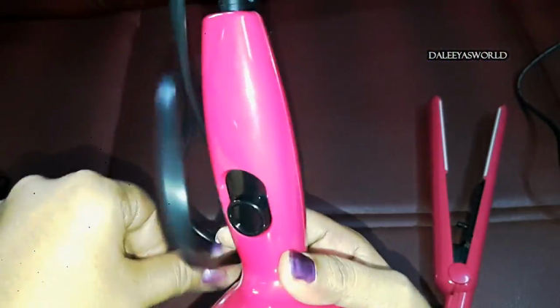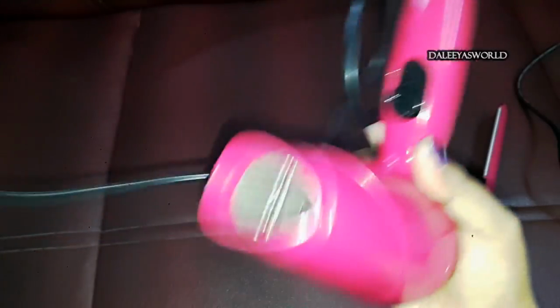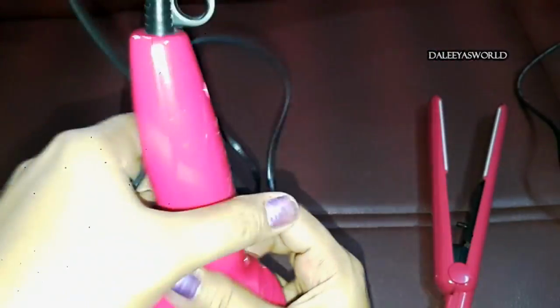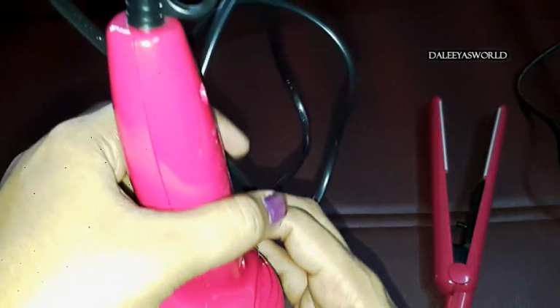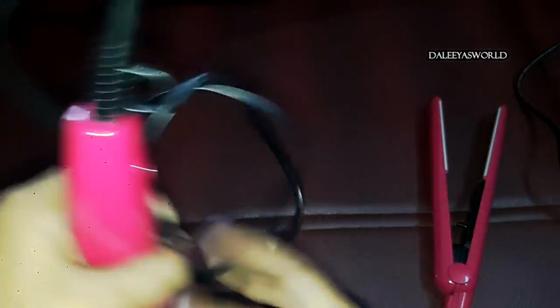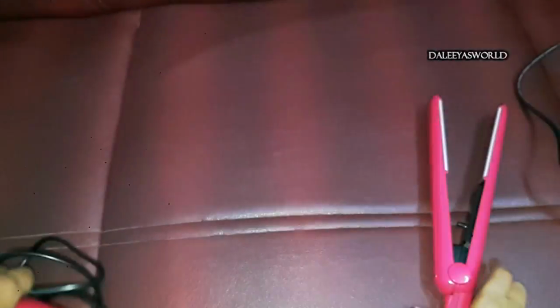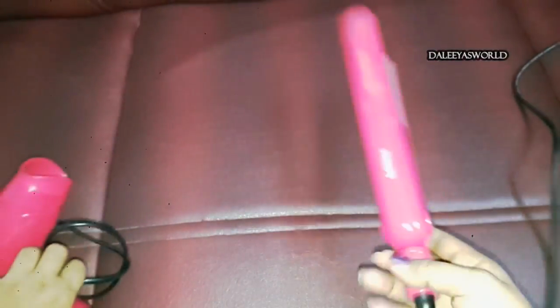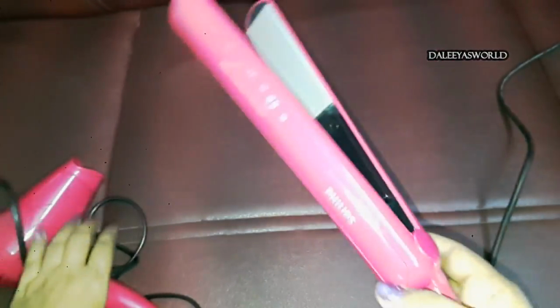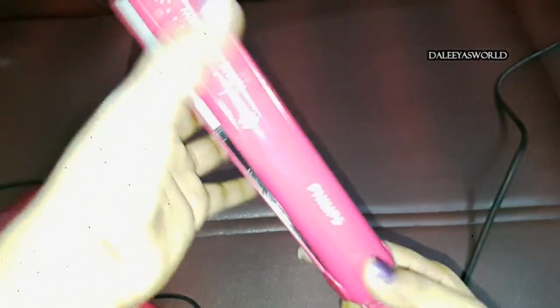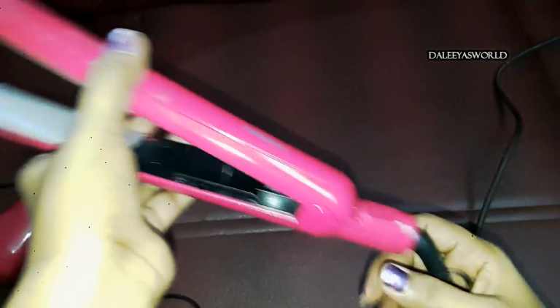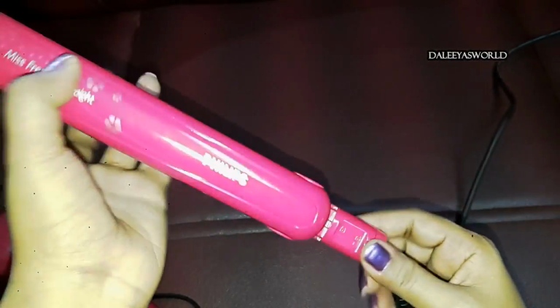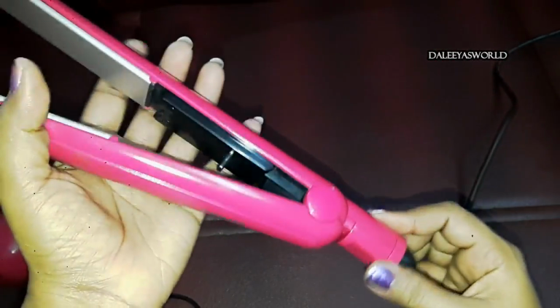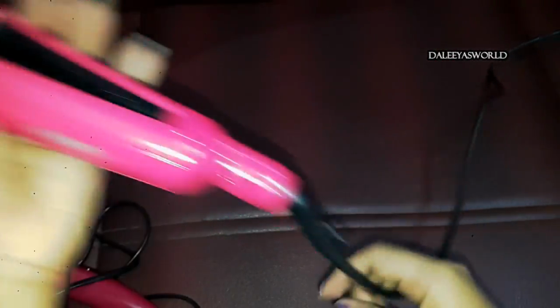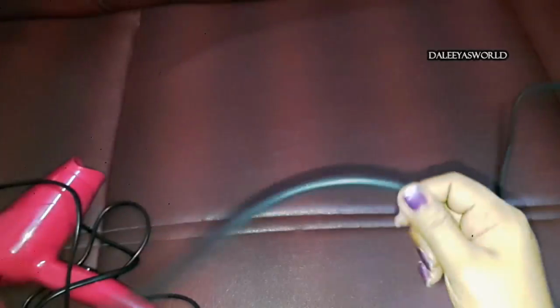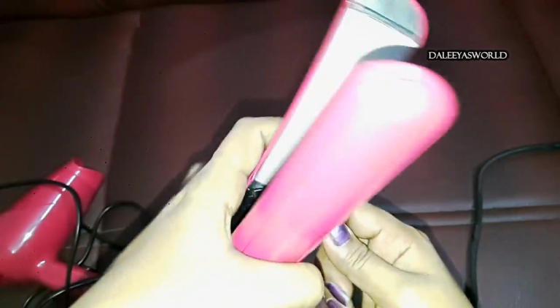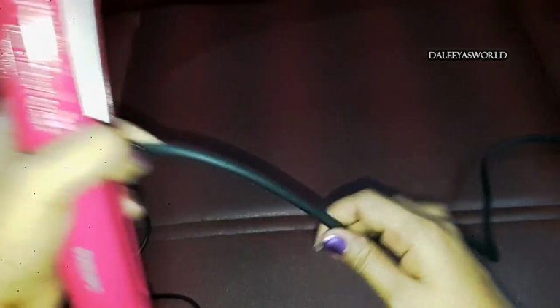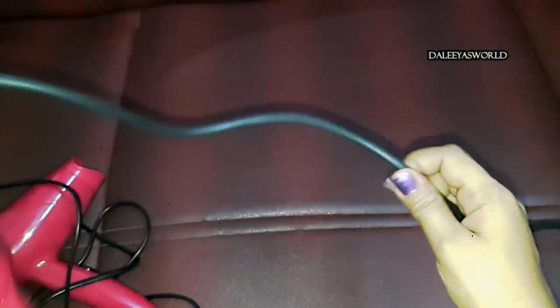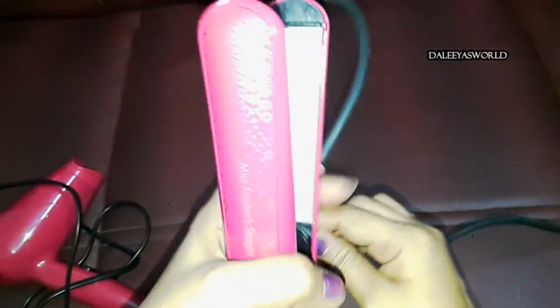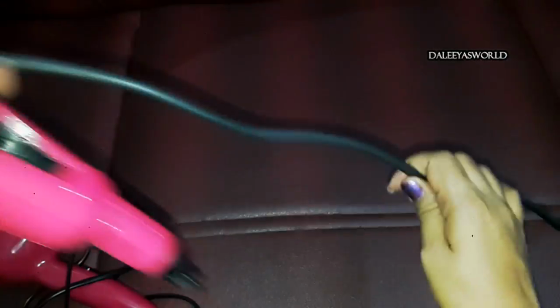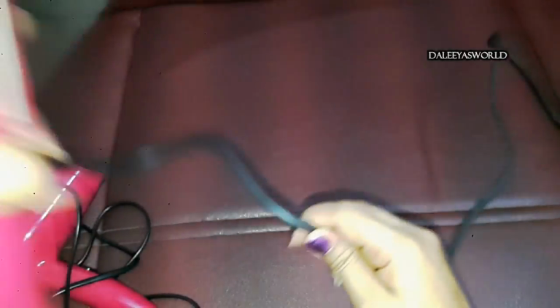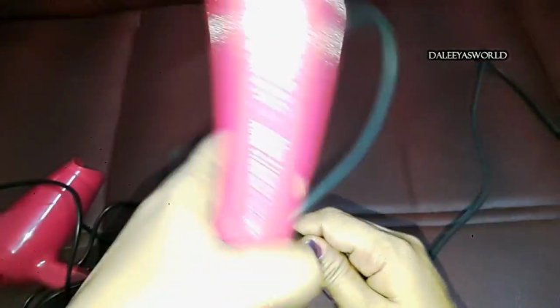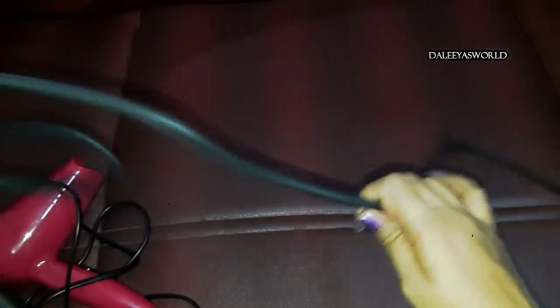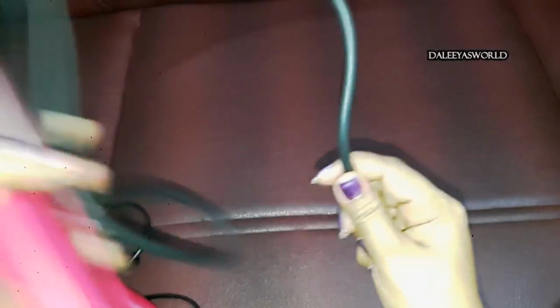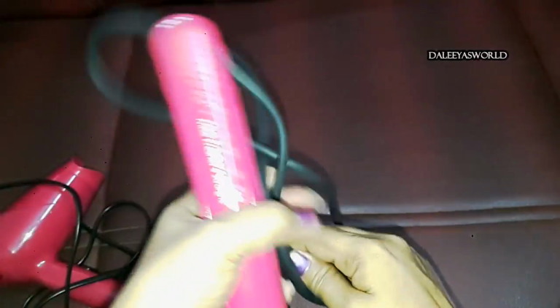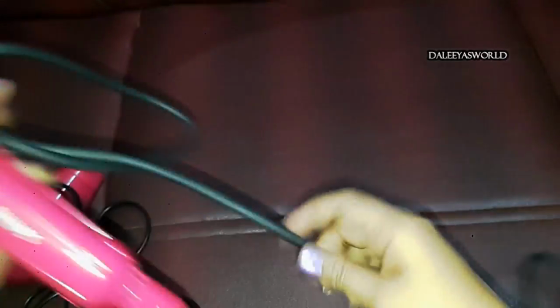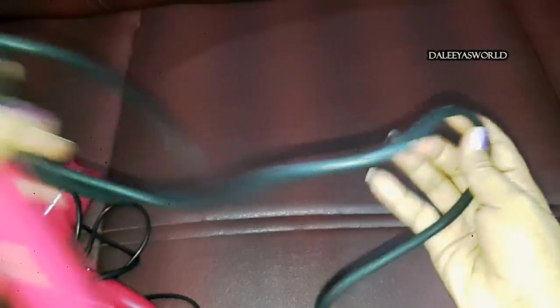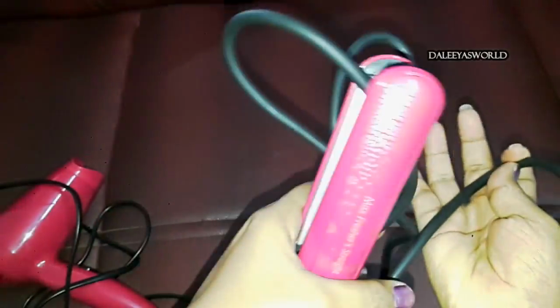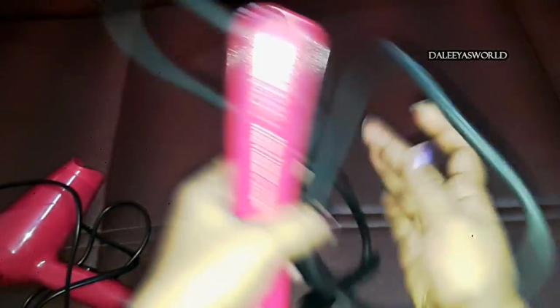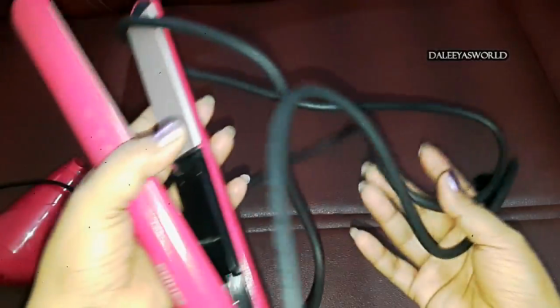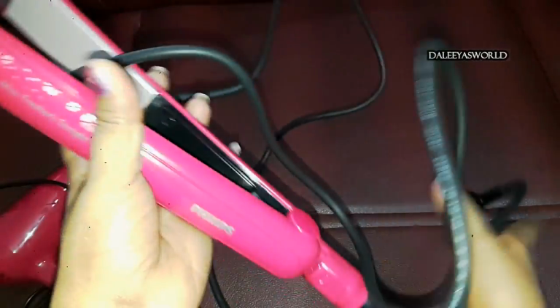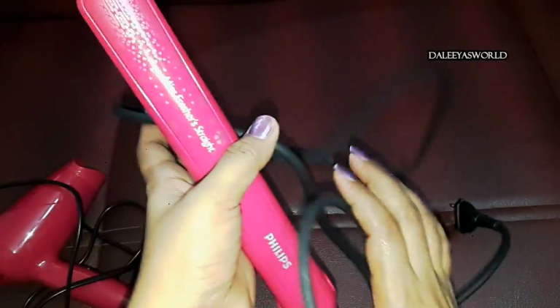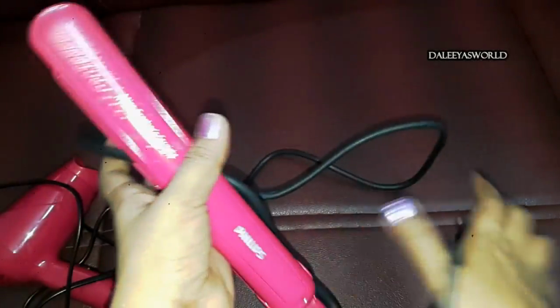Now let's talk about the hair straightener. Same thing — this also has a very good lengthy cord, as you can see, and it's light in weight.